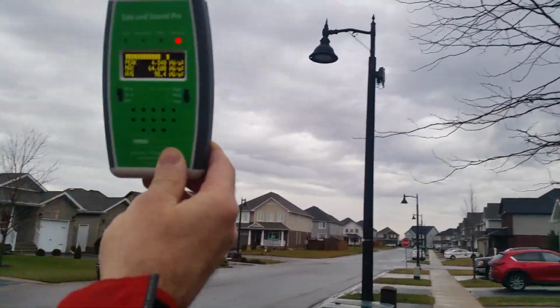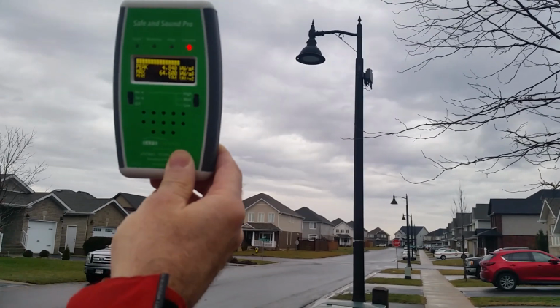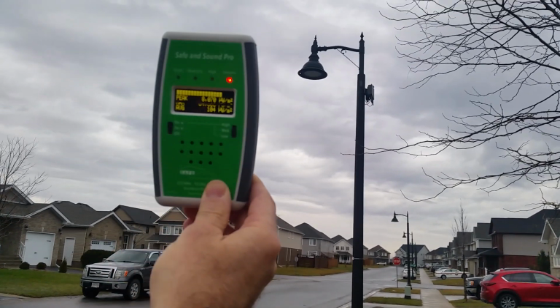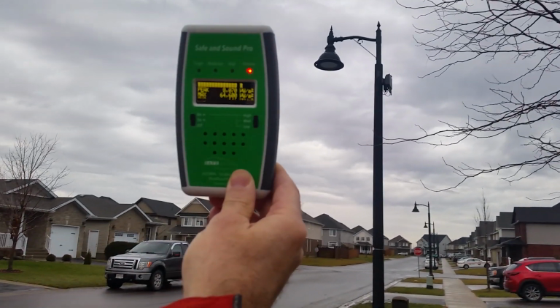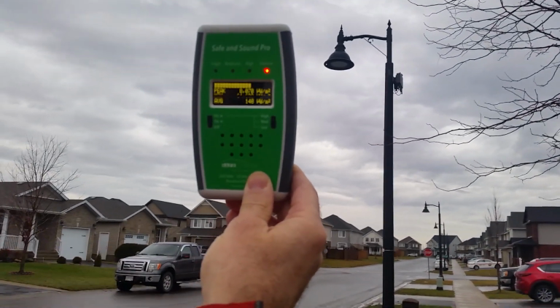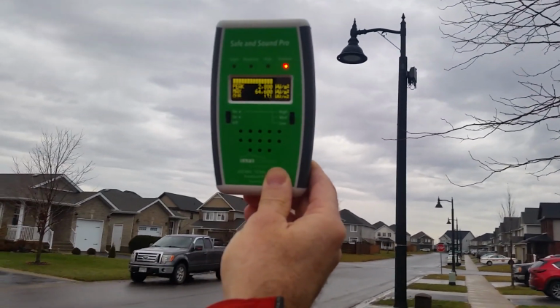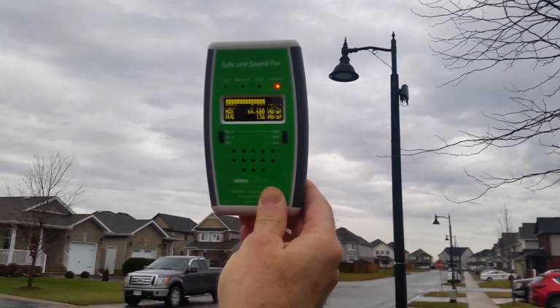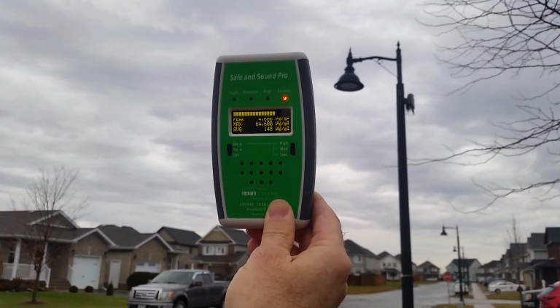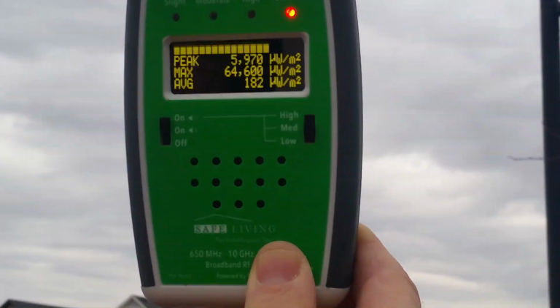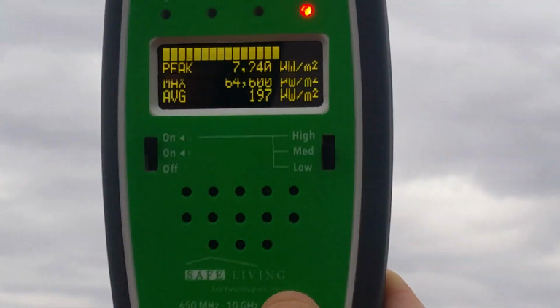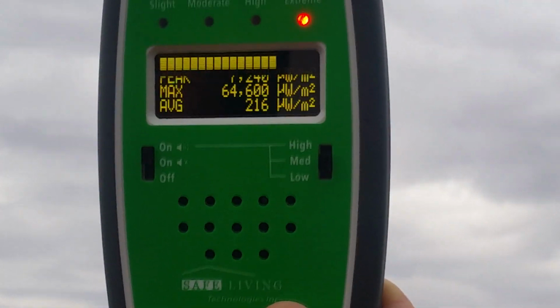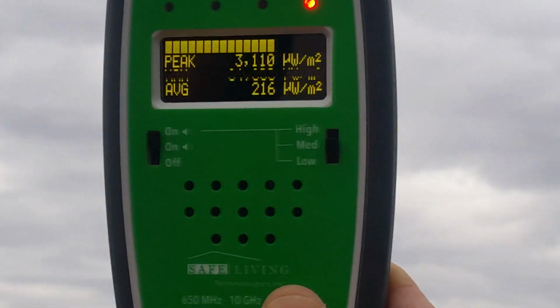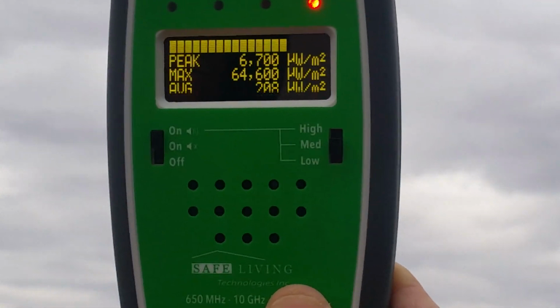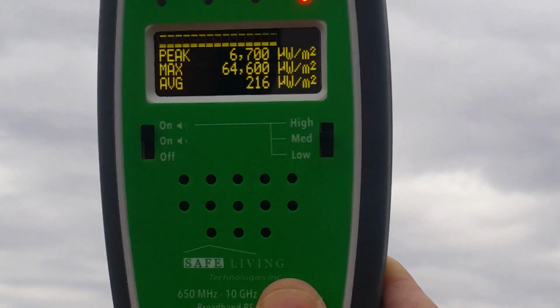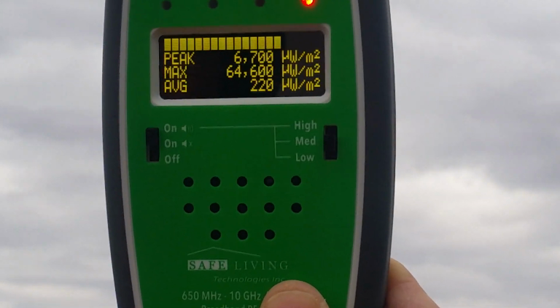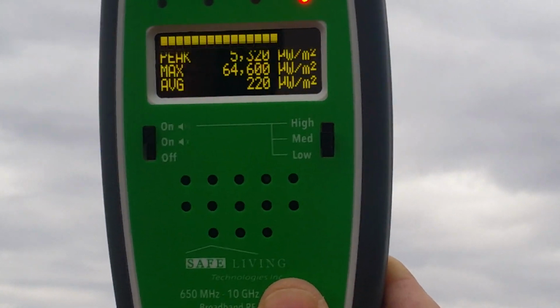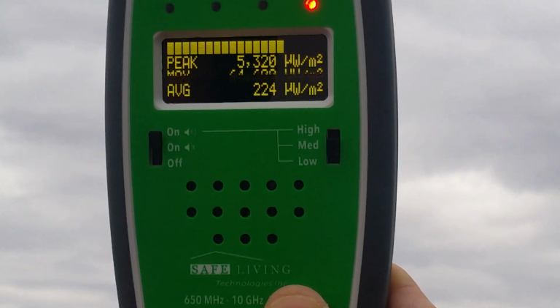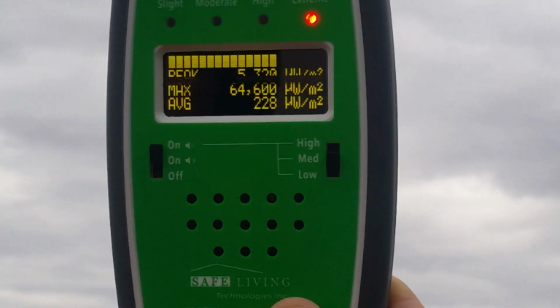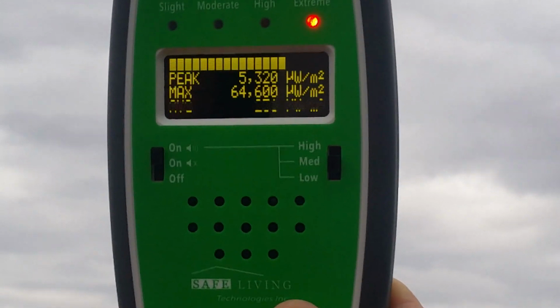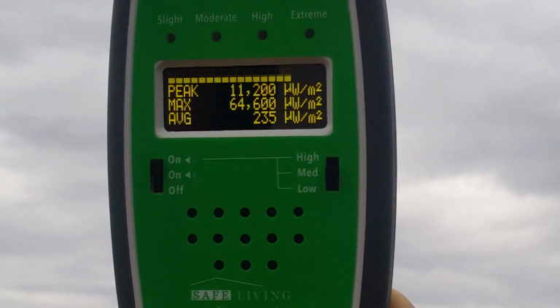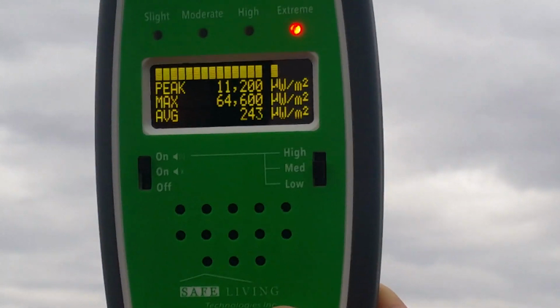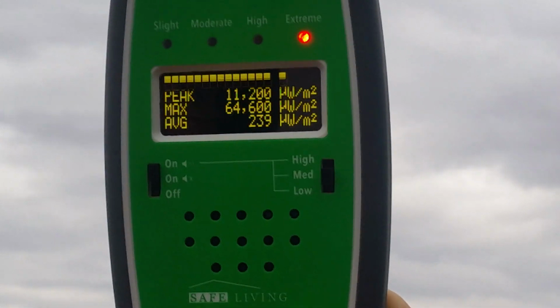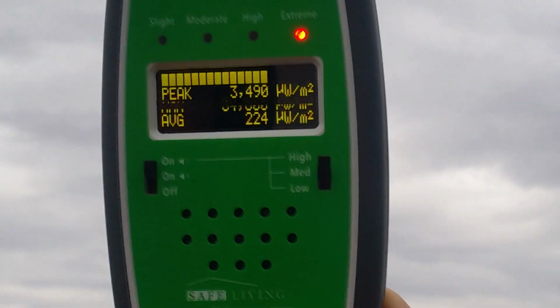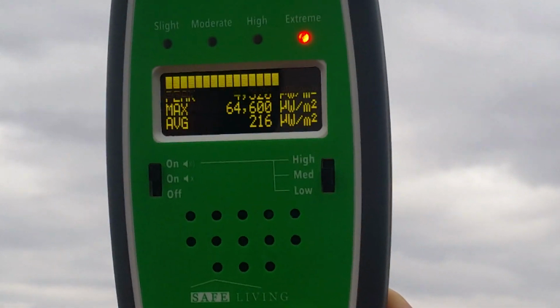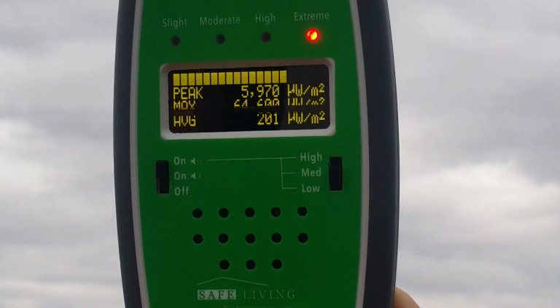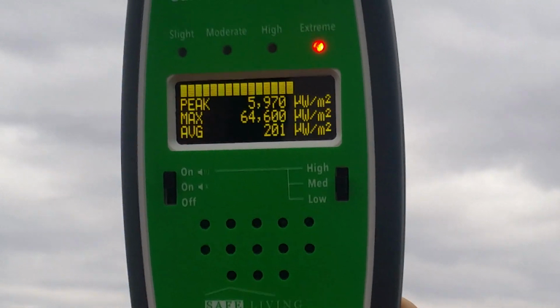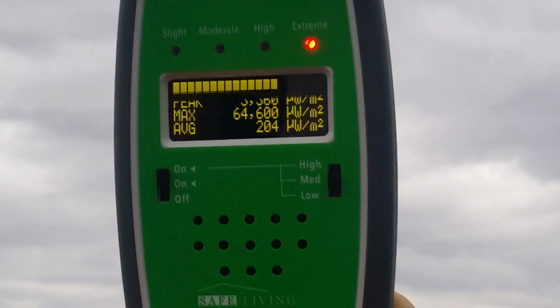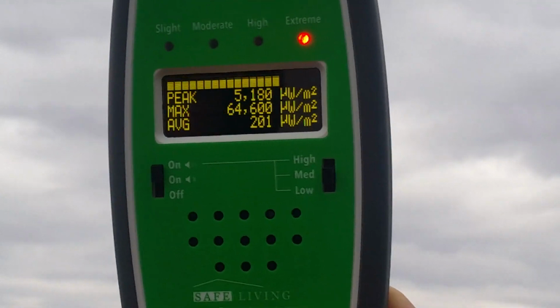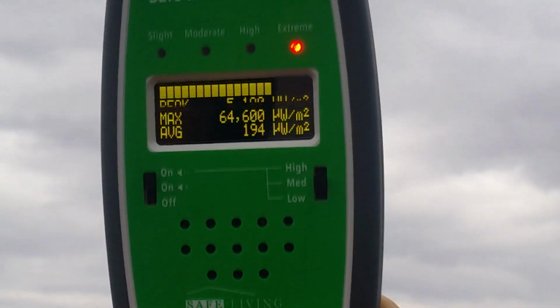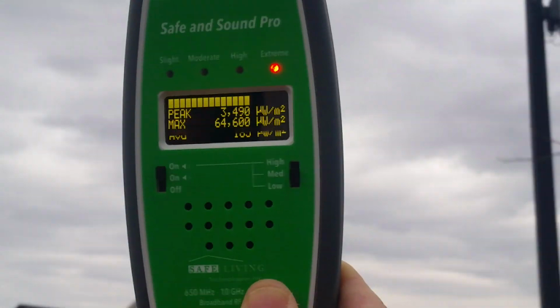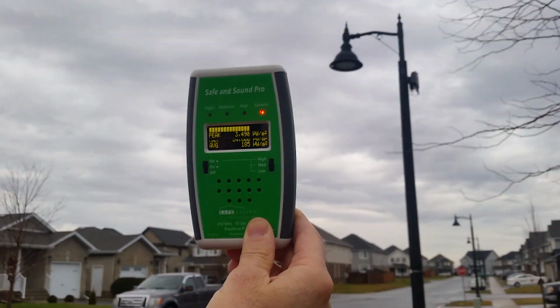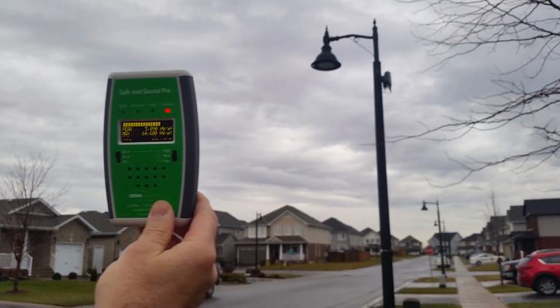We're about 15 meters away now. We're up into the consistent 5,000s — there's 11,000 microwatts per meter squared. Let's go a little bit closer.